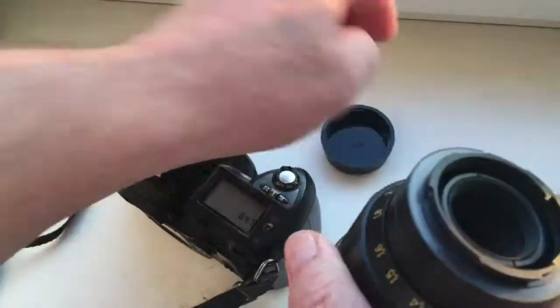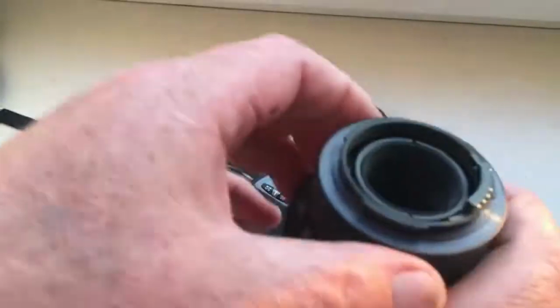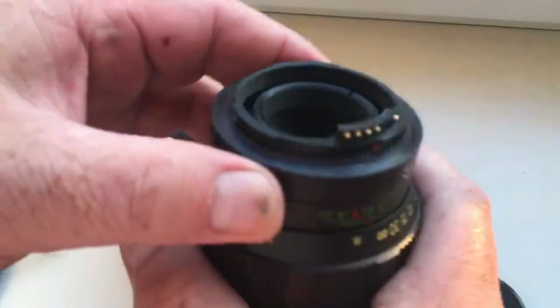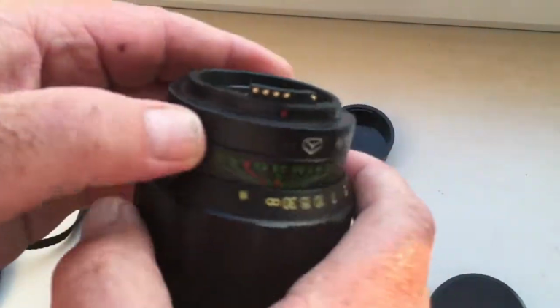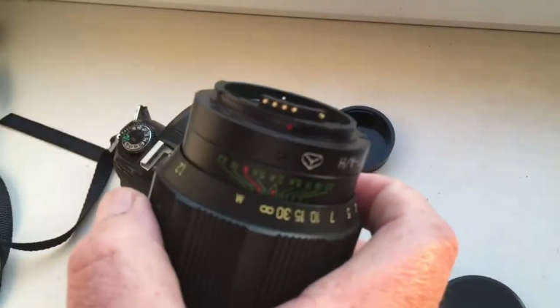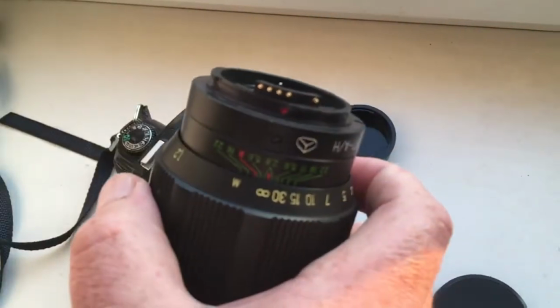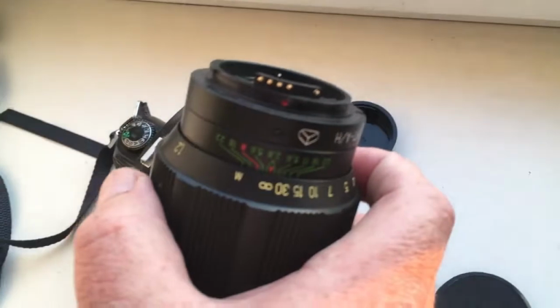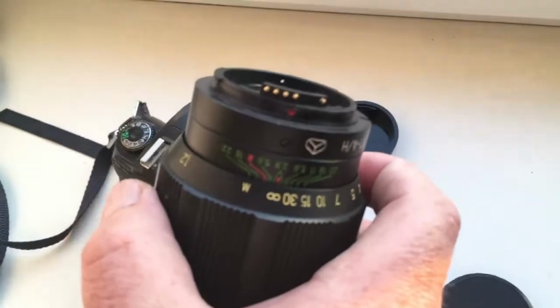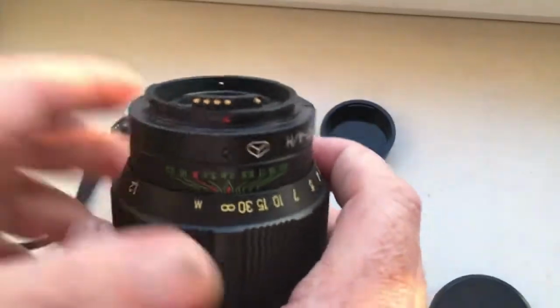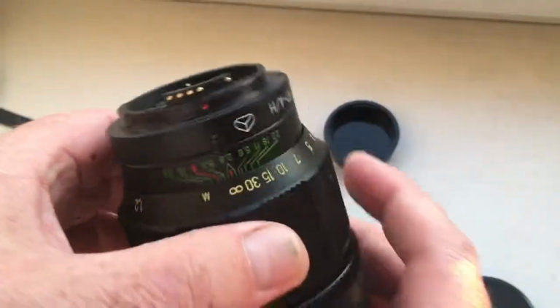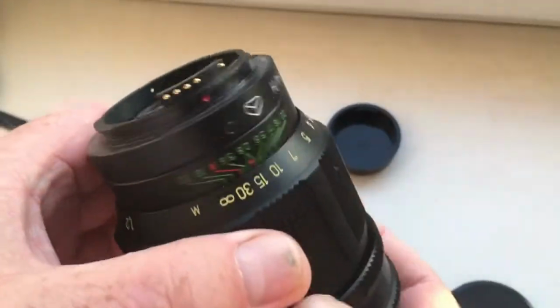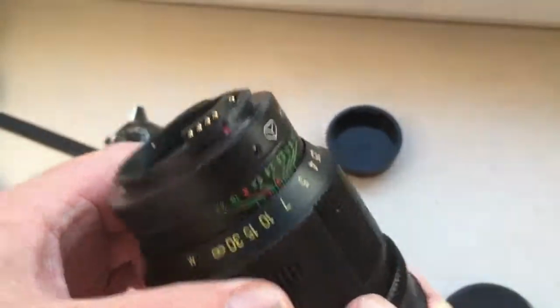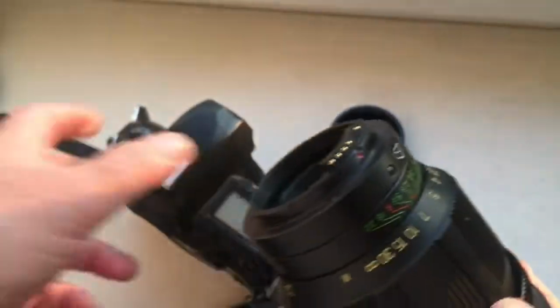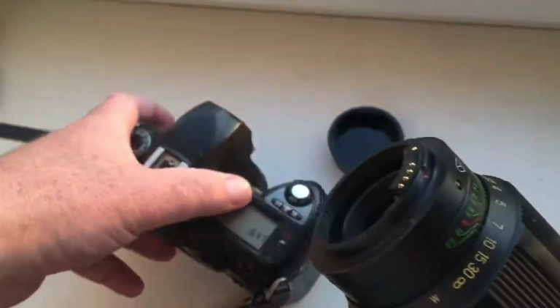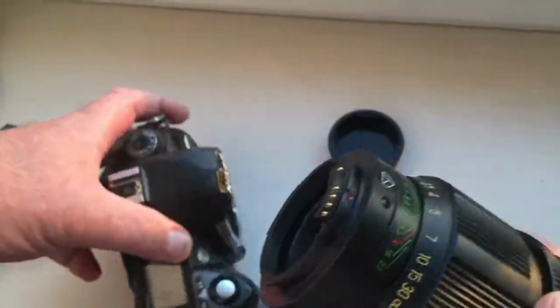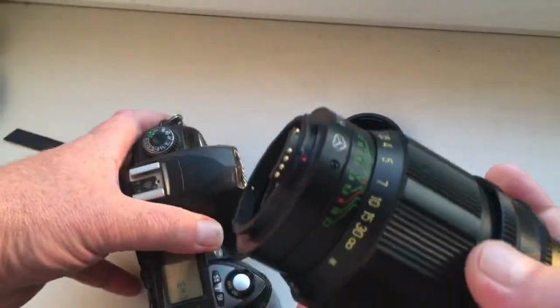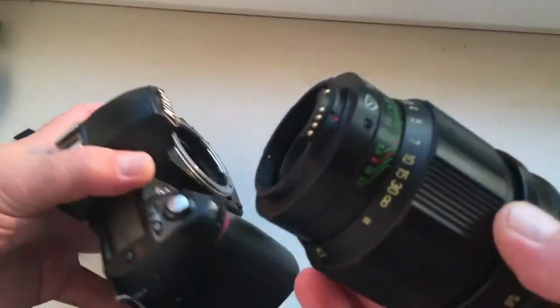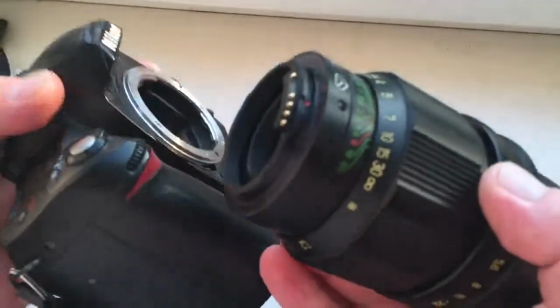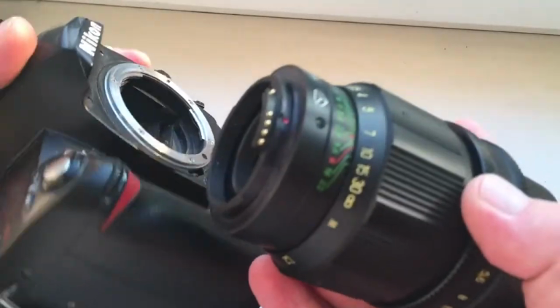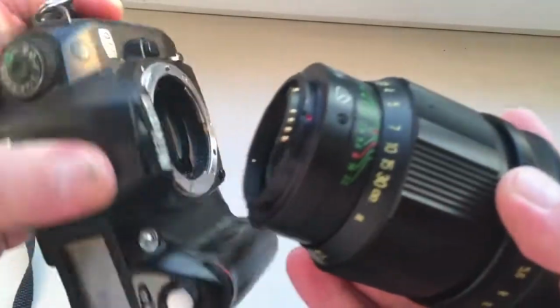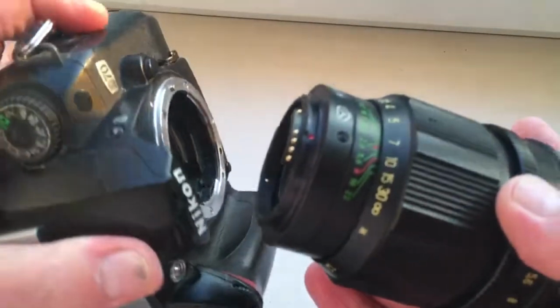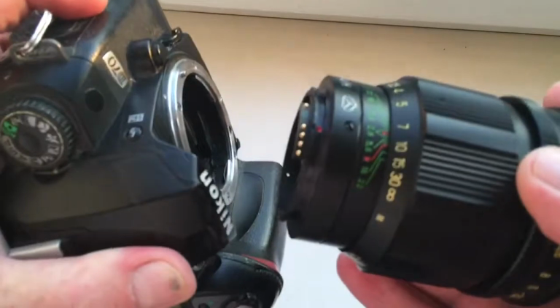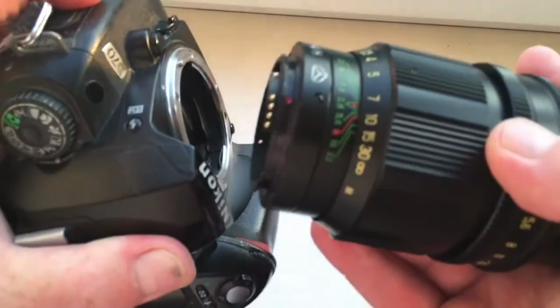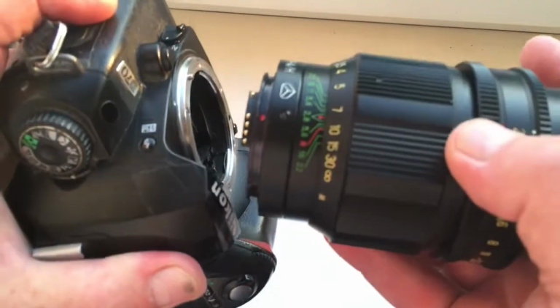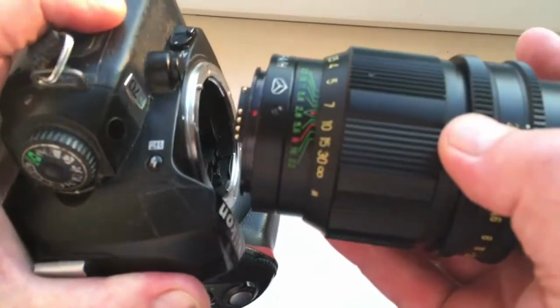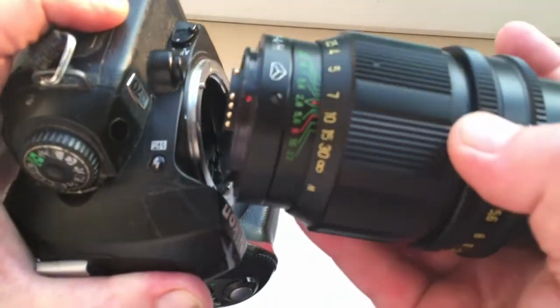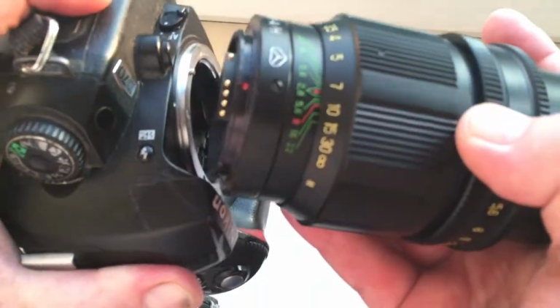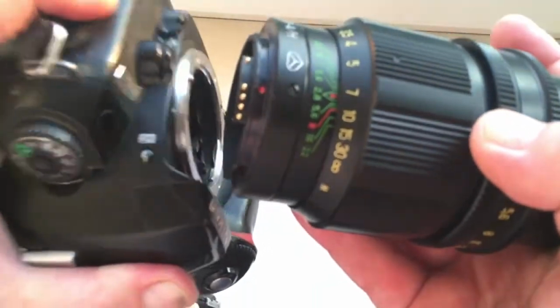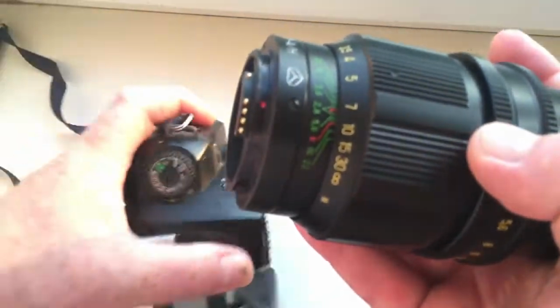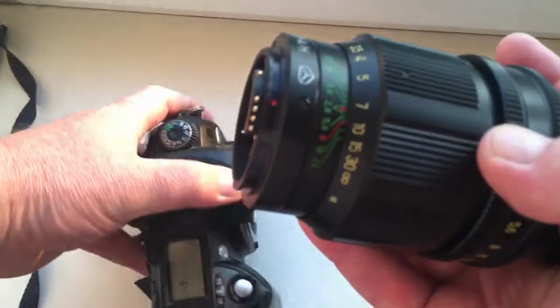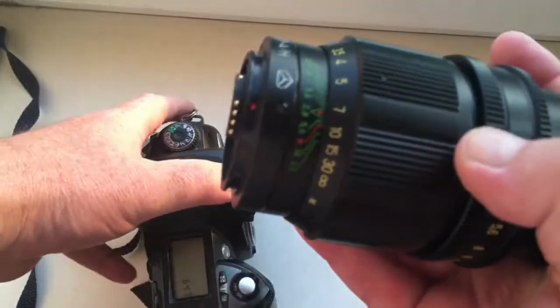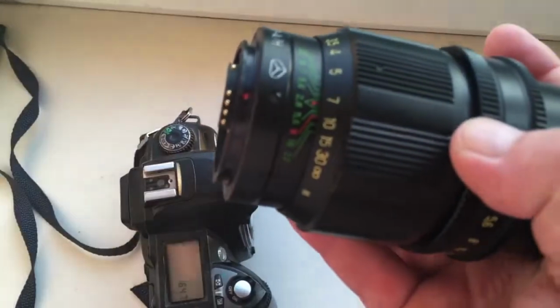This is a programmable chip for Nikon. Look, now I show how to install and reinstall the lens into the camera. Look very carefully.